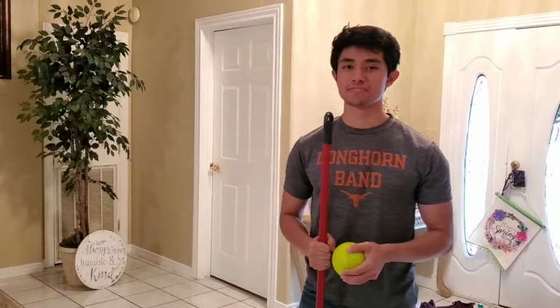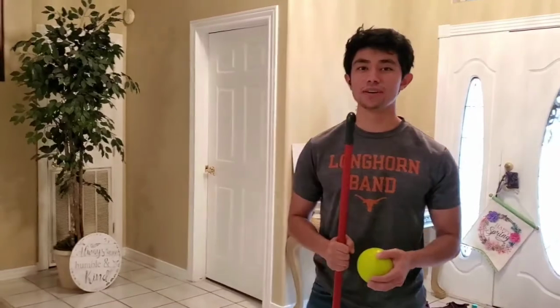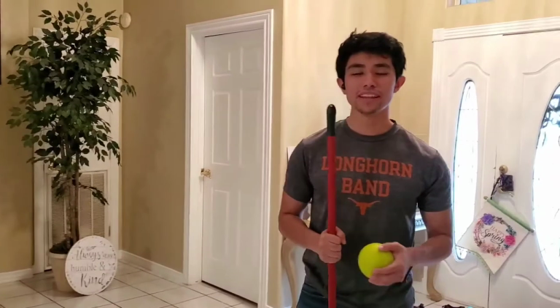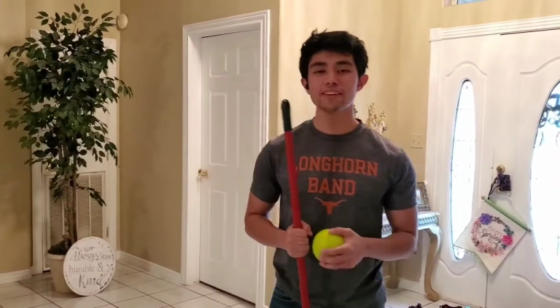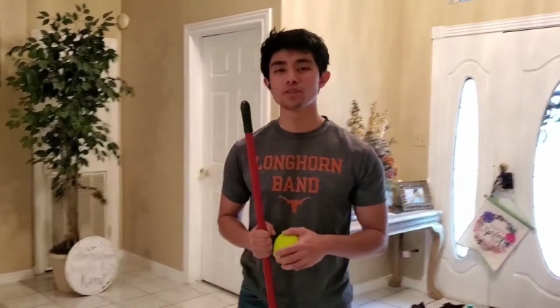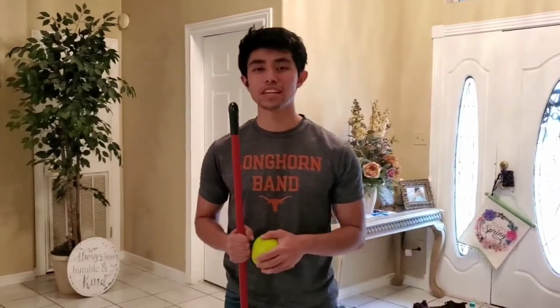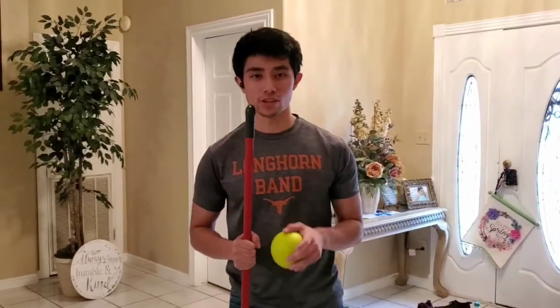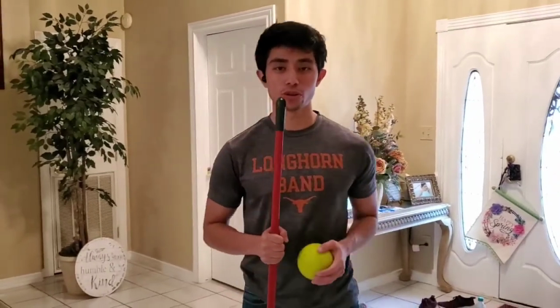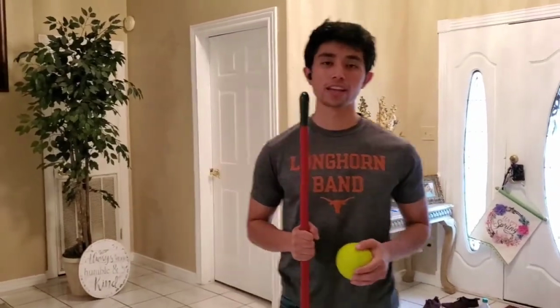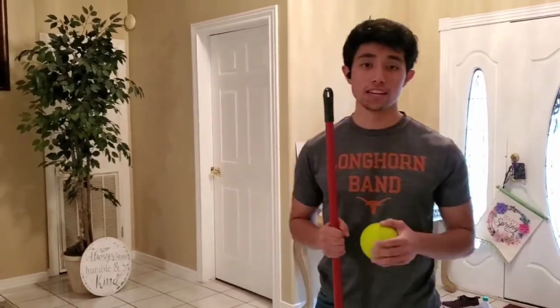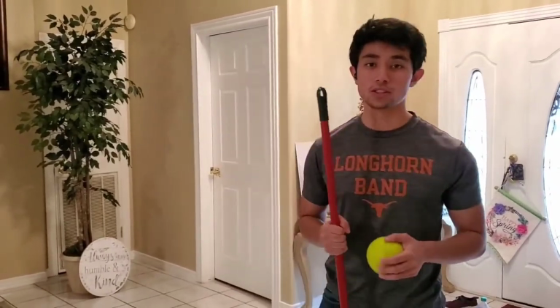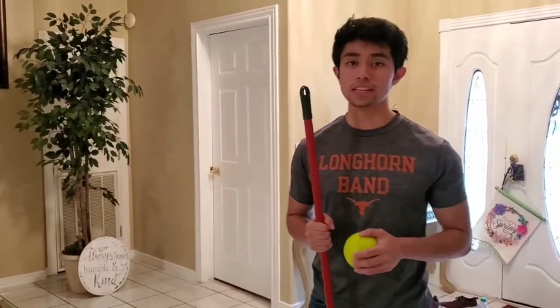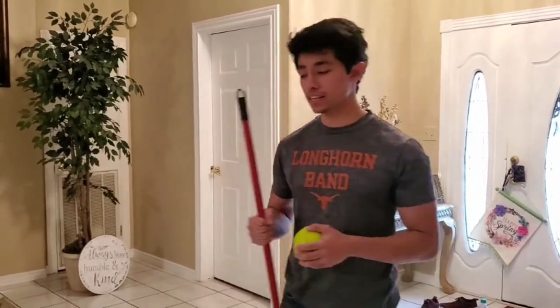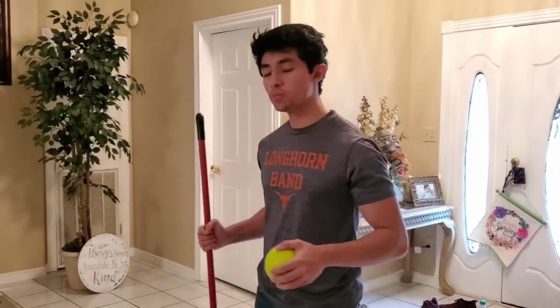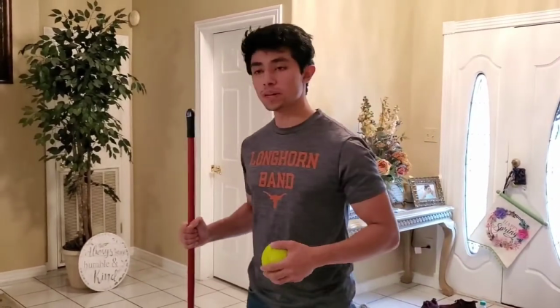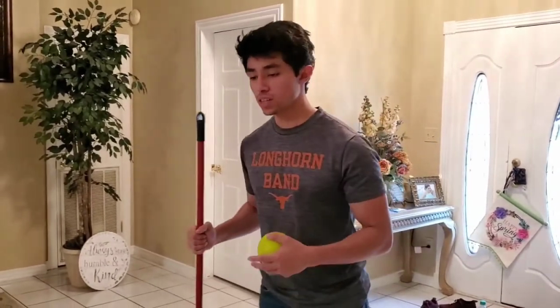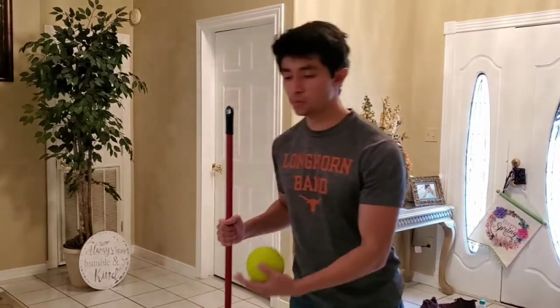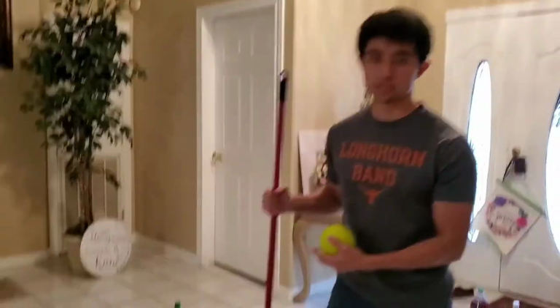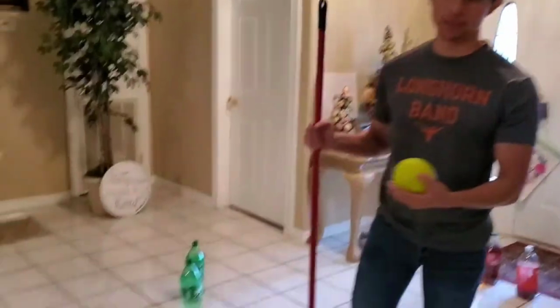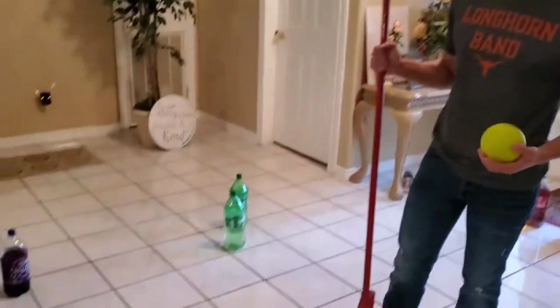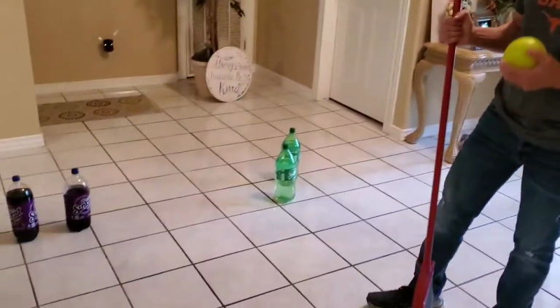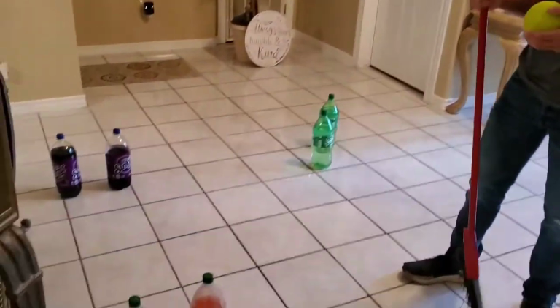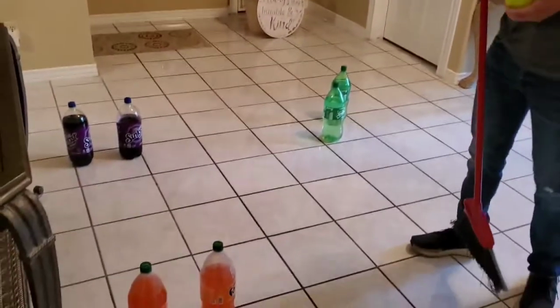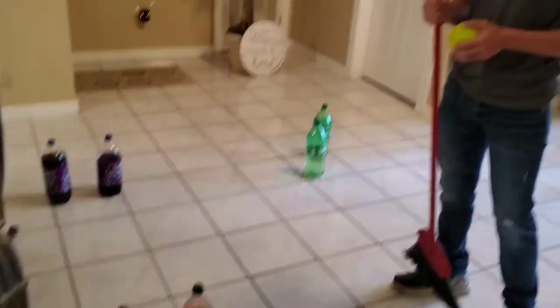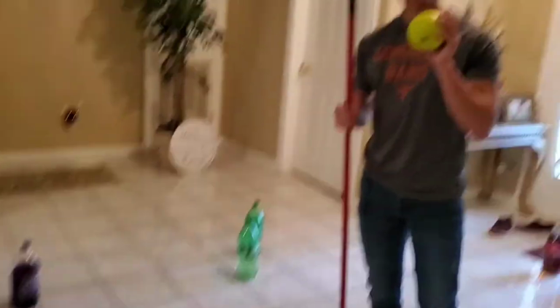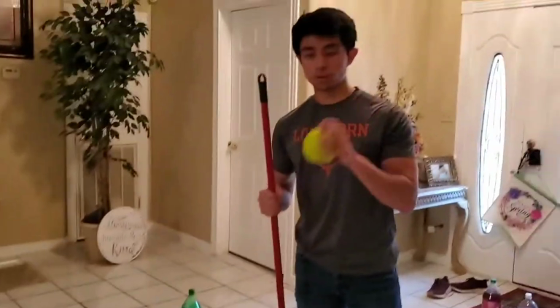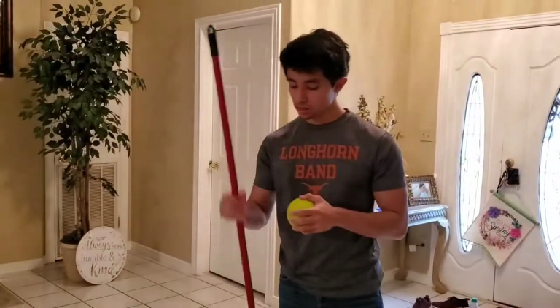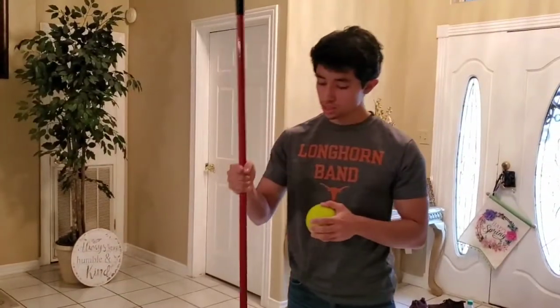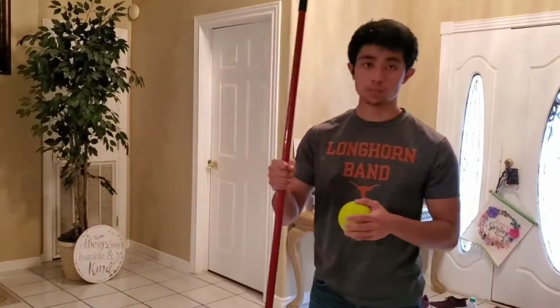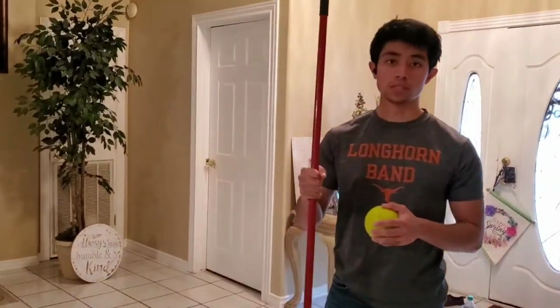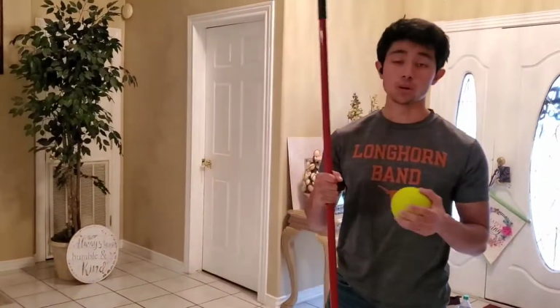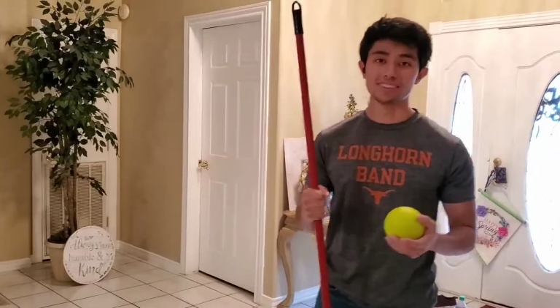Hello, the activity I'll be showing today is indoor croquet. Here is what you'll be needing: an open space, a few bottles — either water bottles or soda bottles — and a brew stick or a mallet.